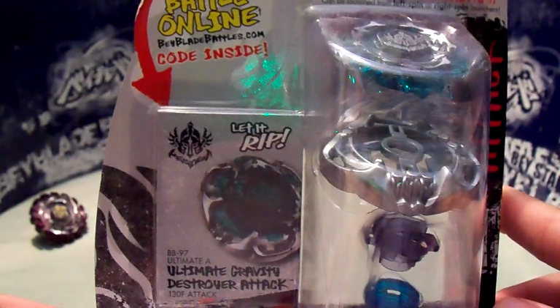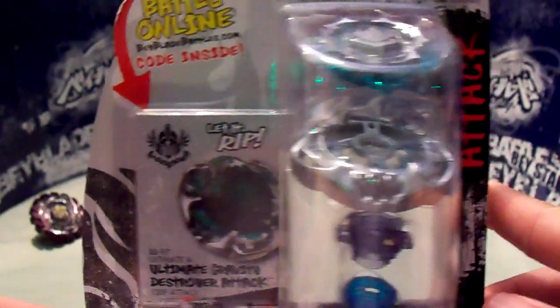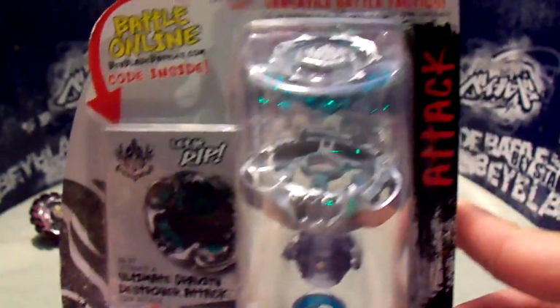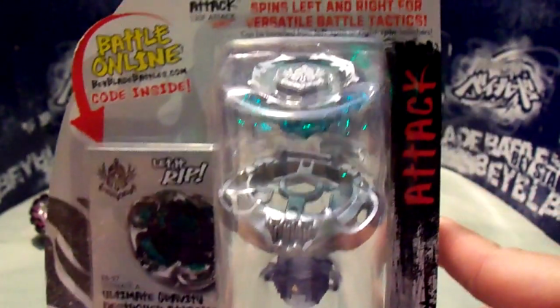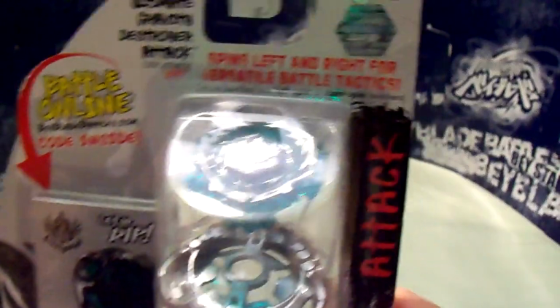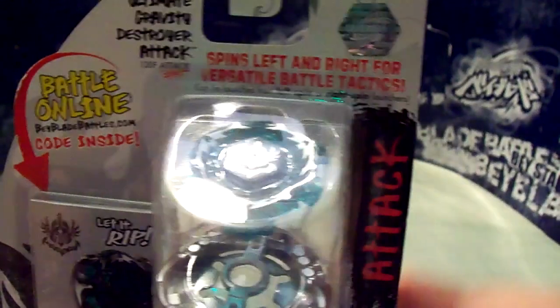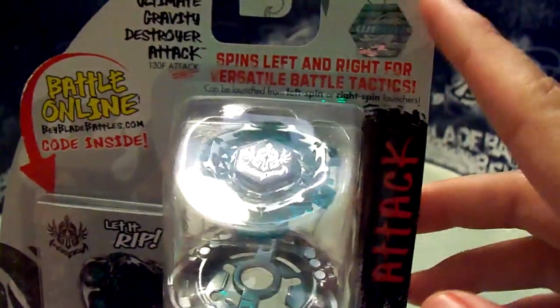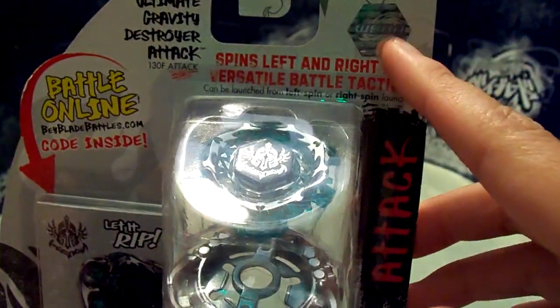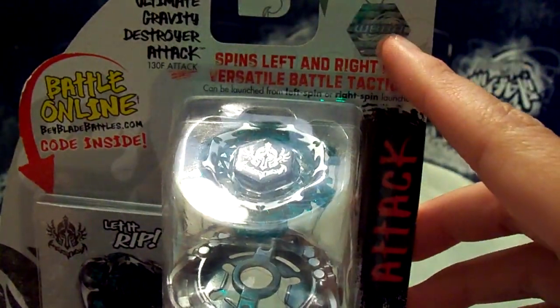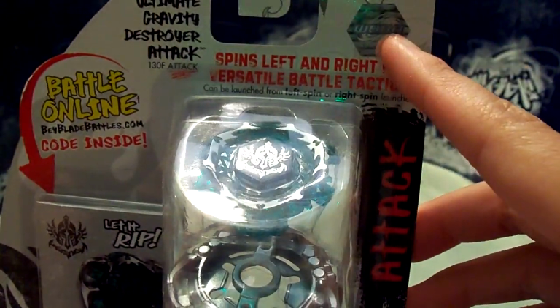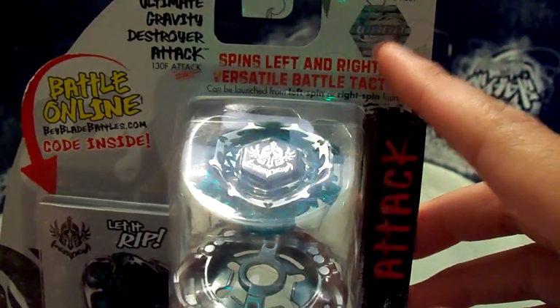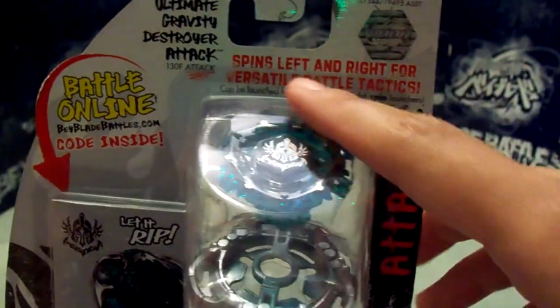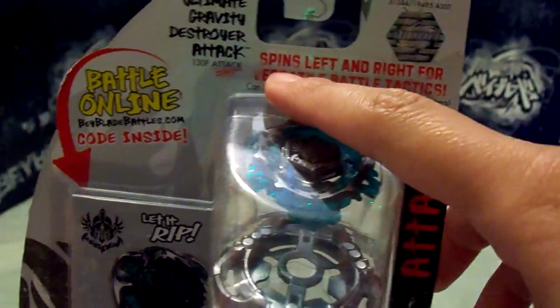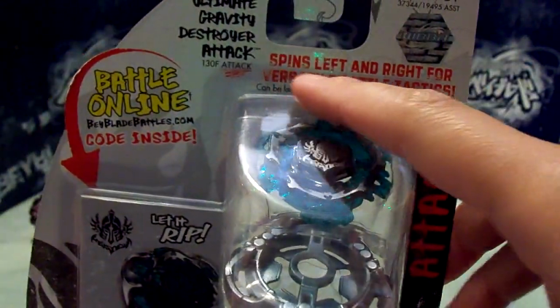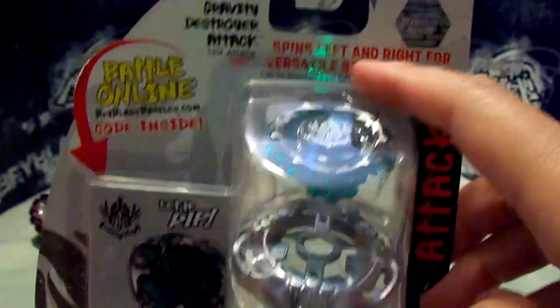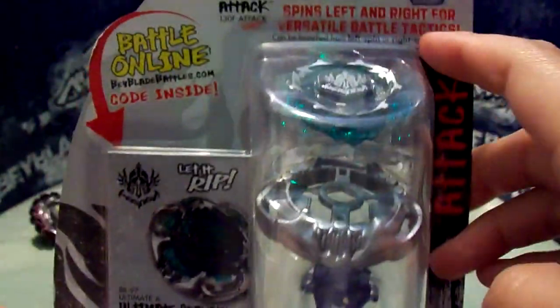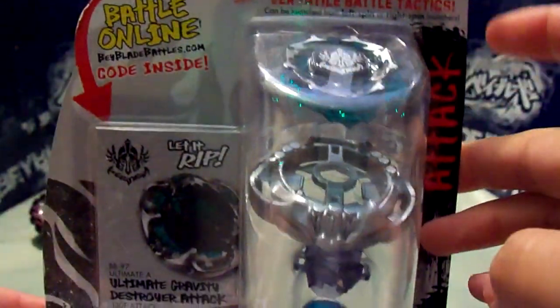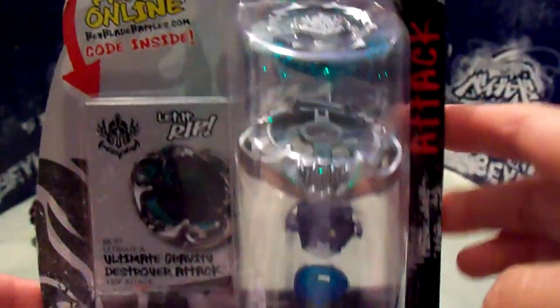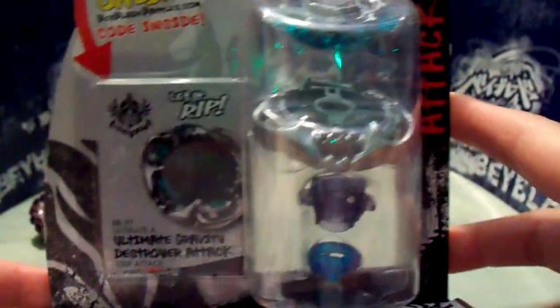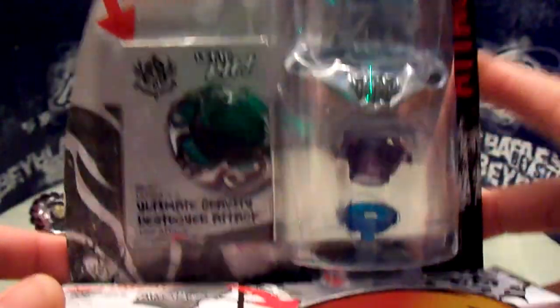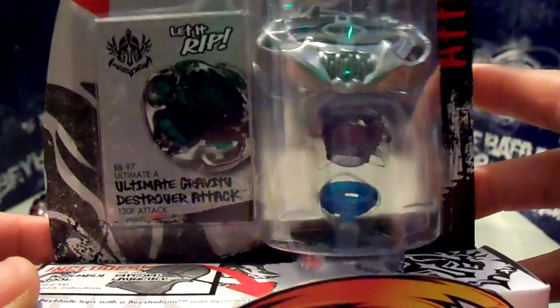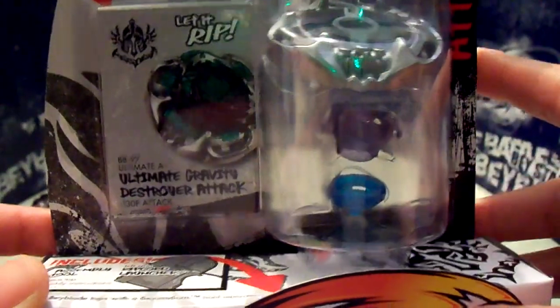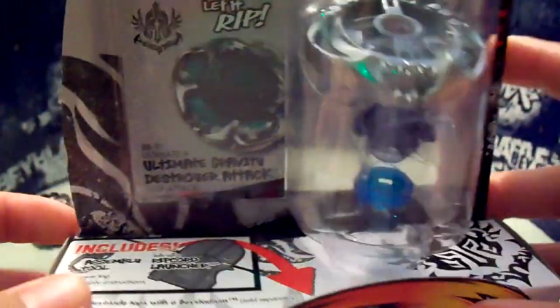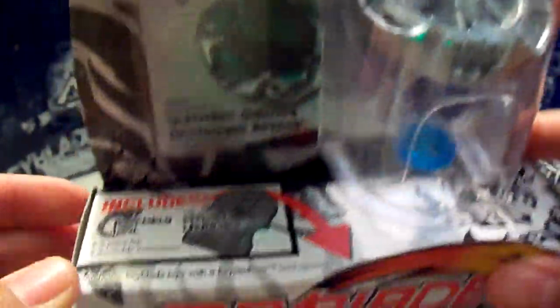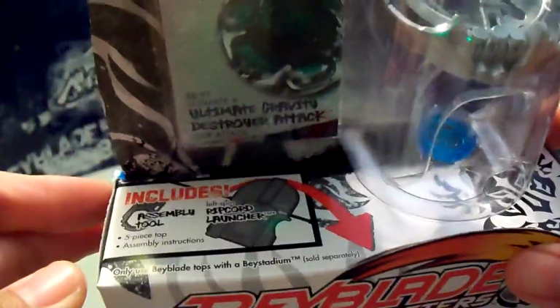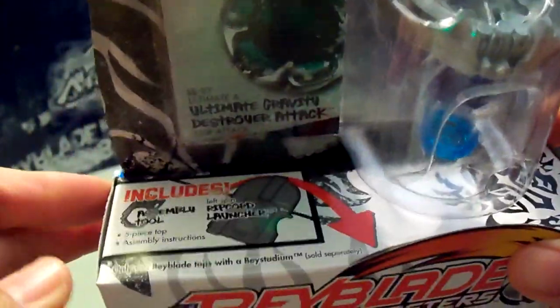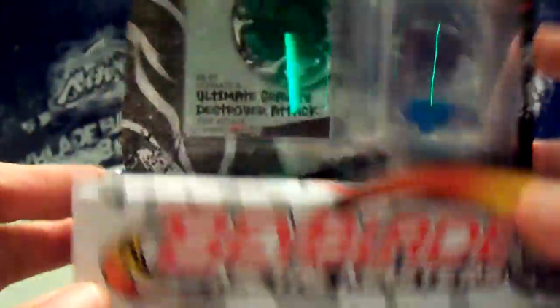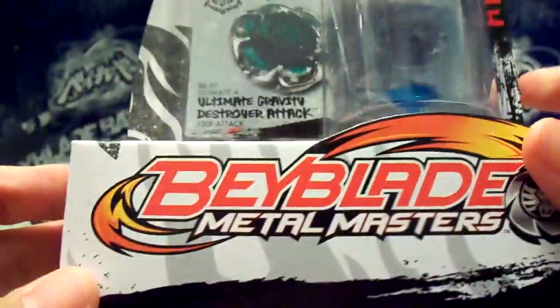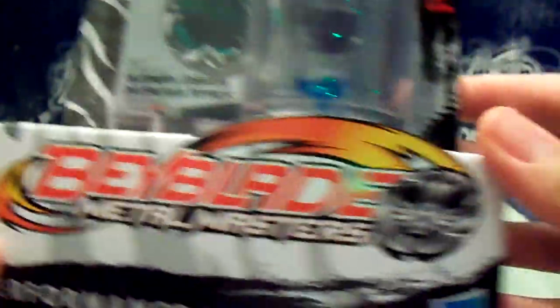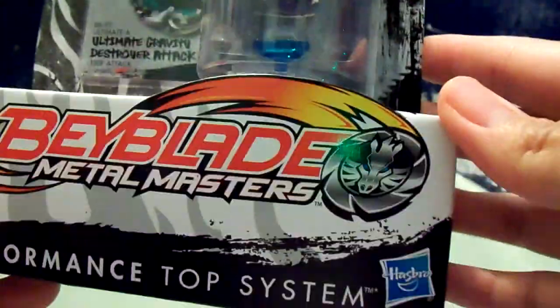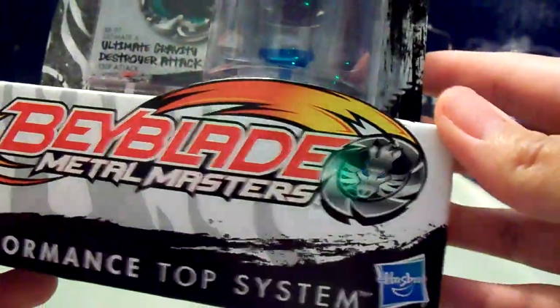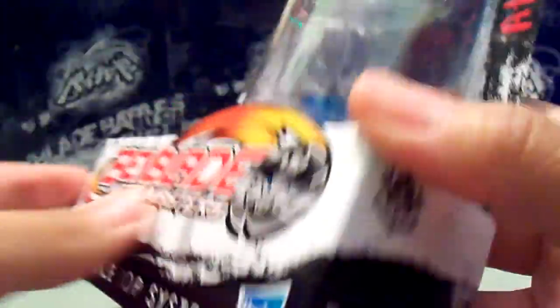Here is the front of the box. You can see the WBBA sticker, spins left and right, attack type, and it comes with a left spin launcher by Hasbro.